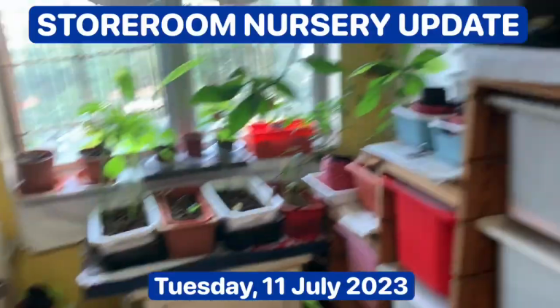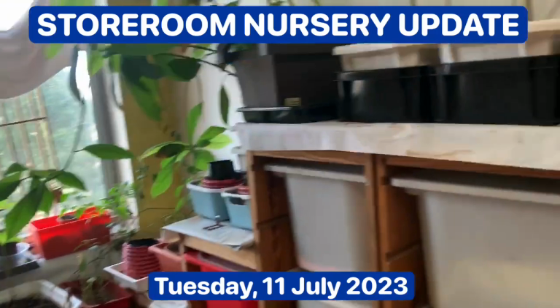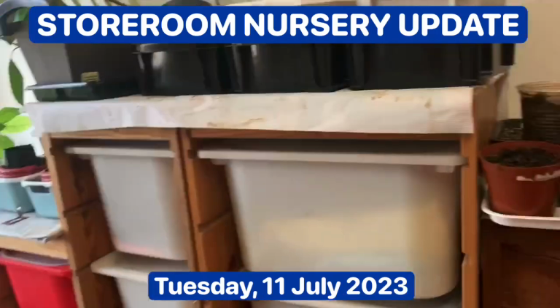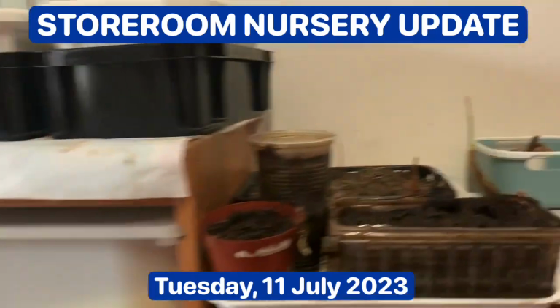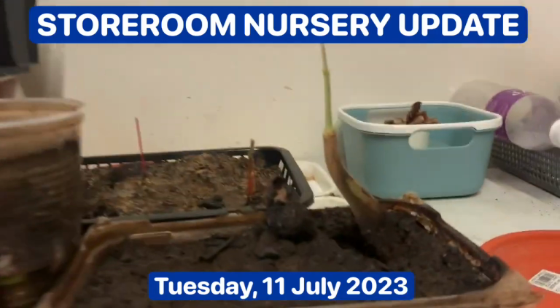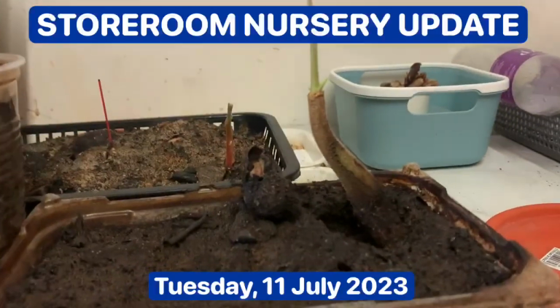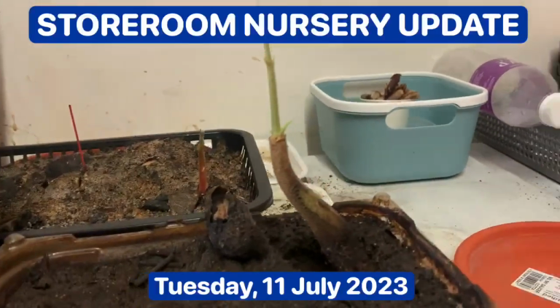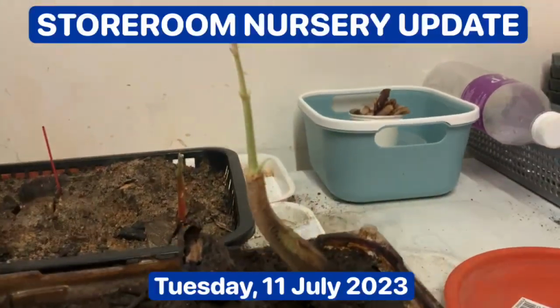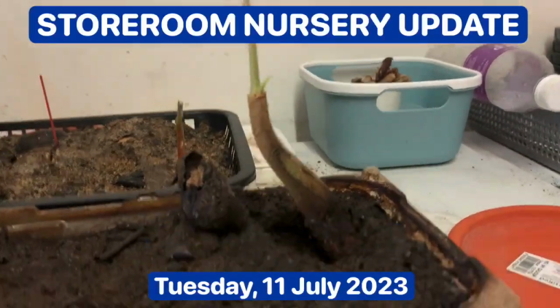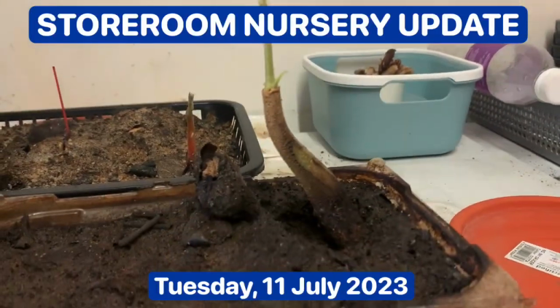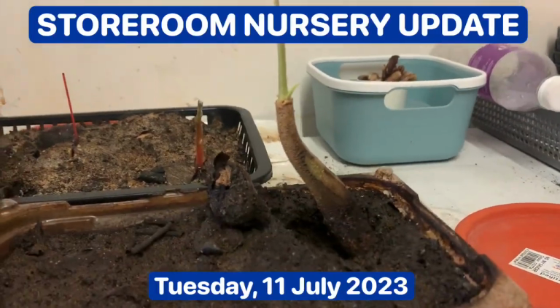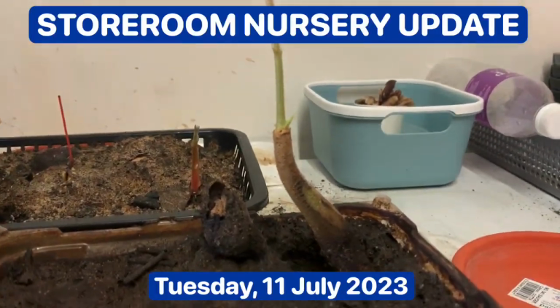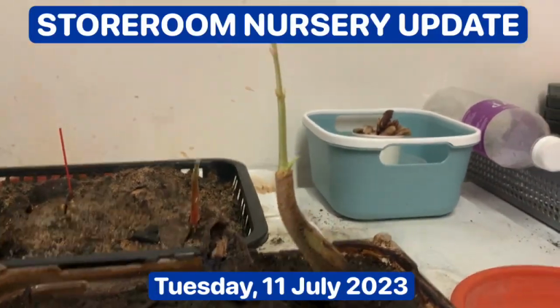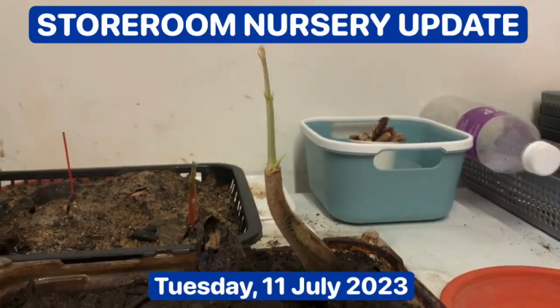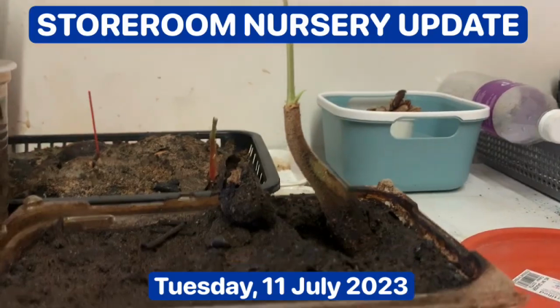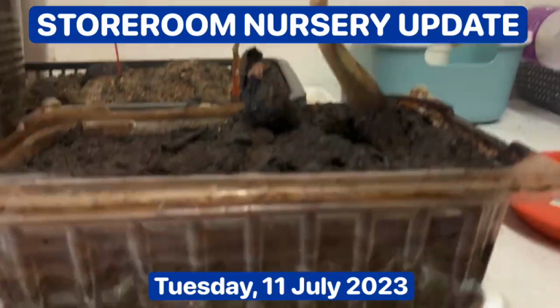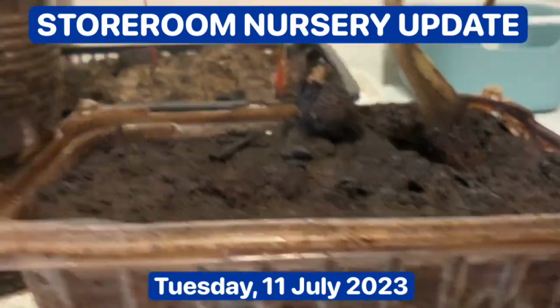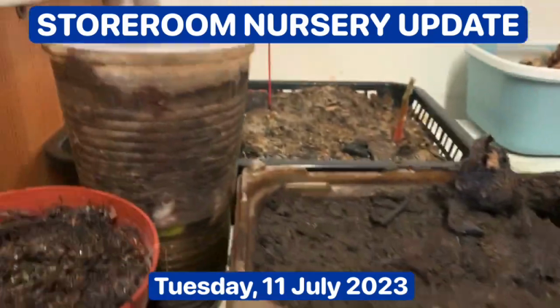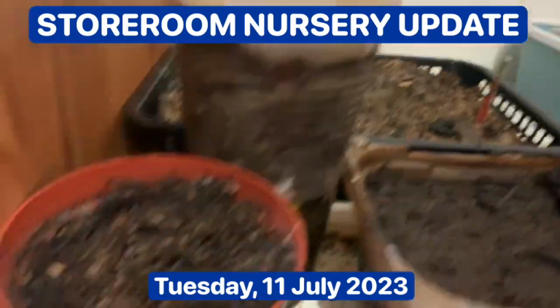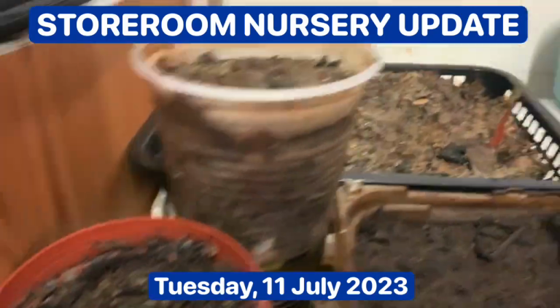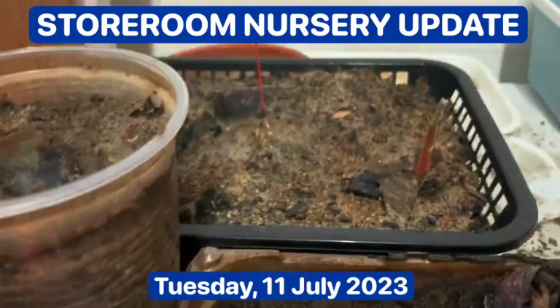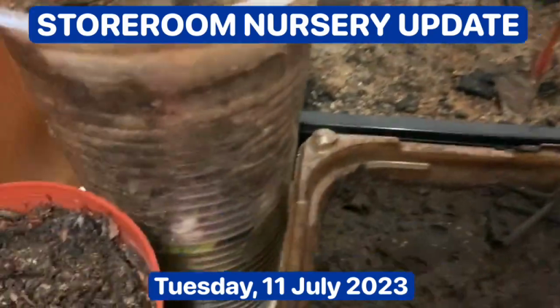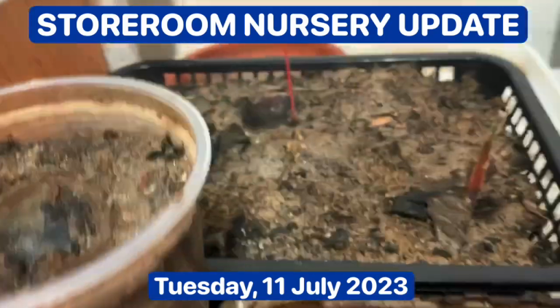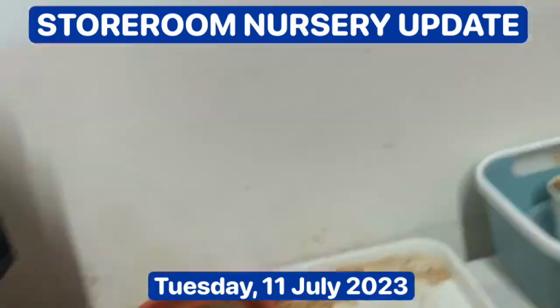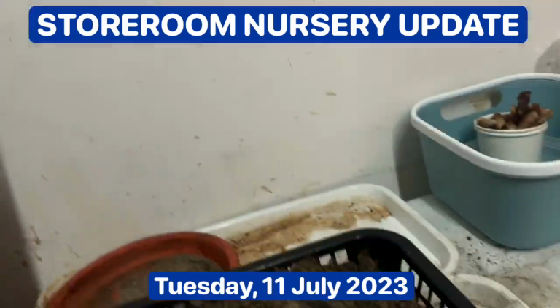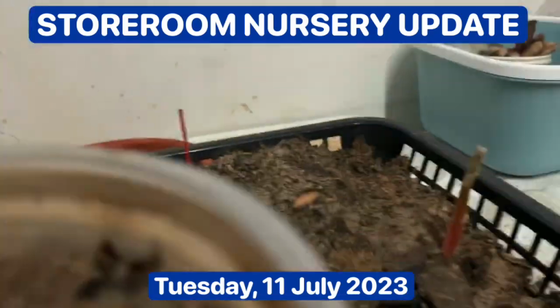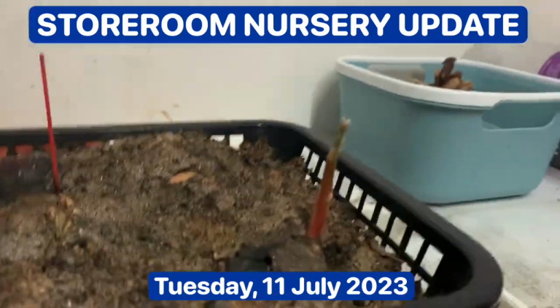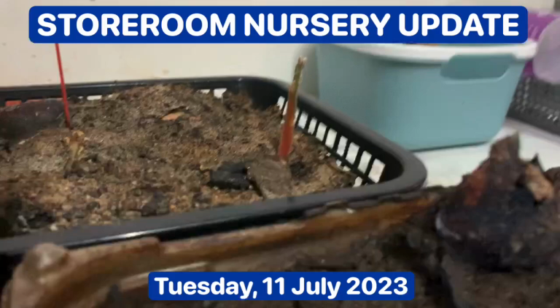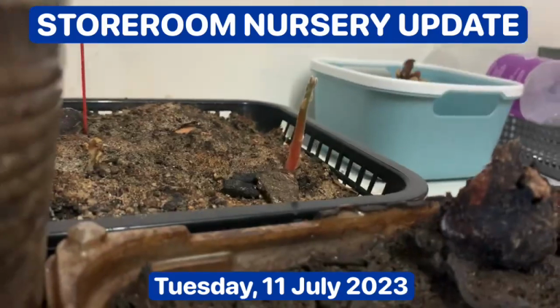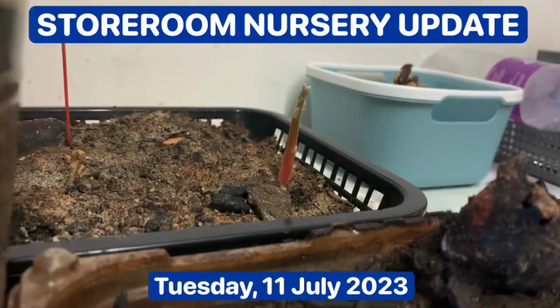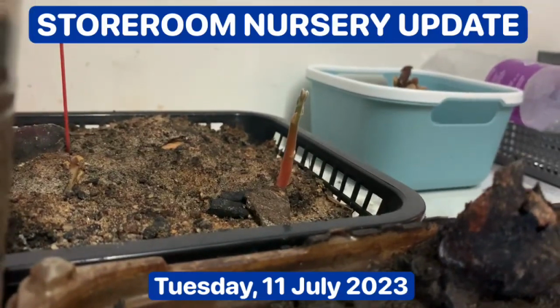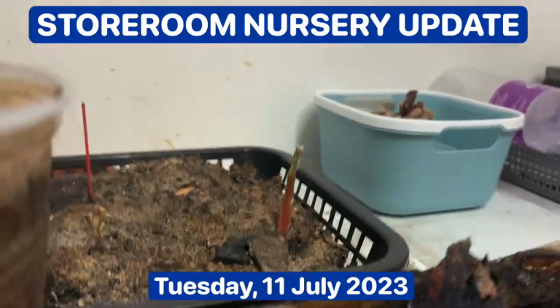So today I want to update you on the durian which have germinated here, and none of them here have sprouted. Okay, there's one there. You can just about see it.